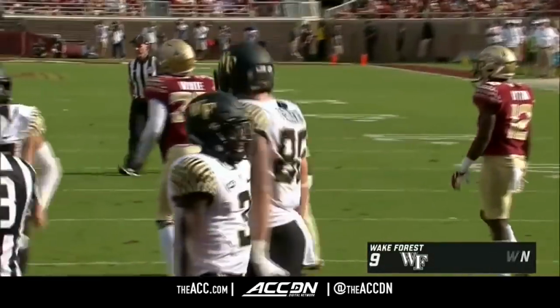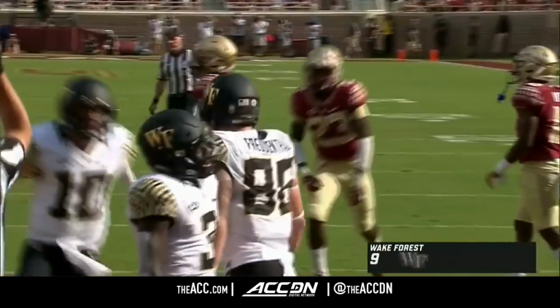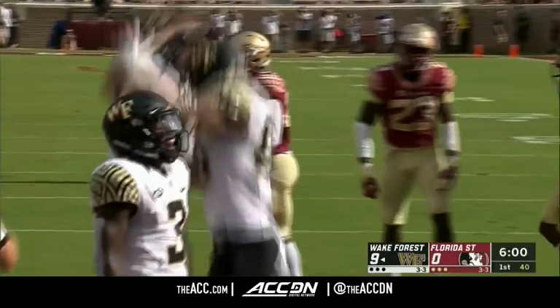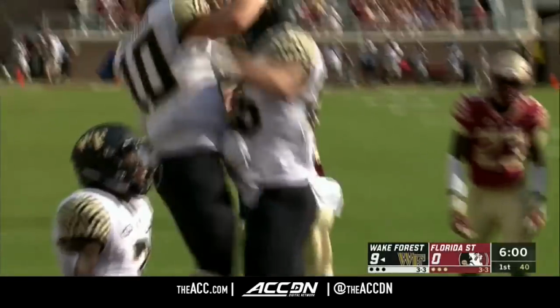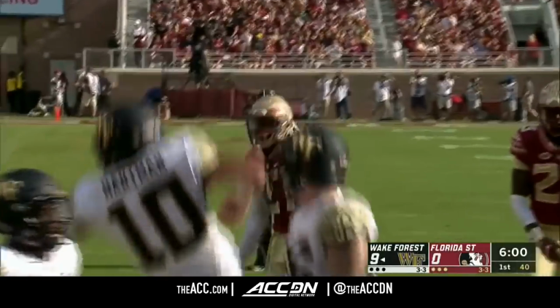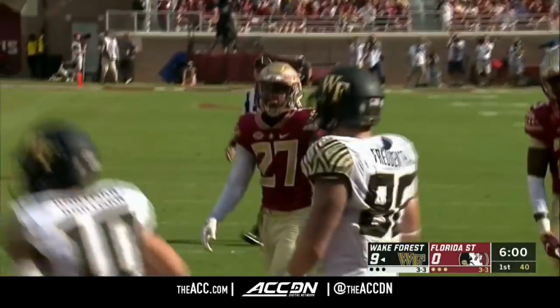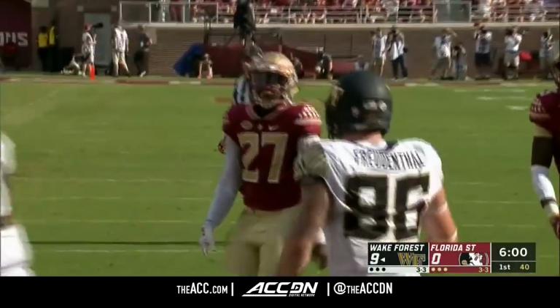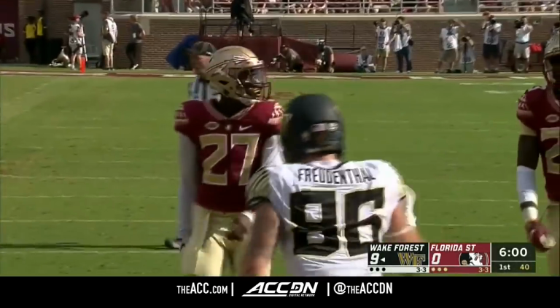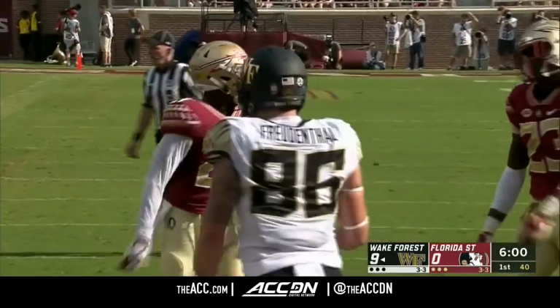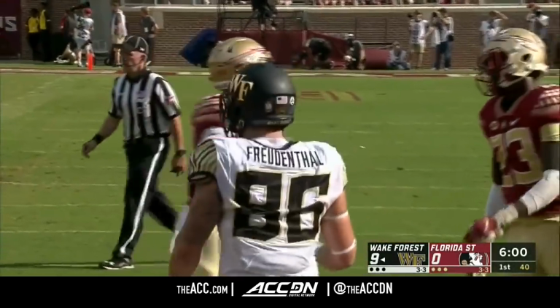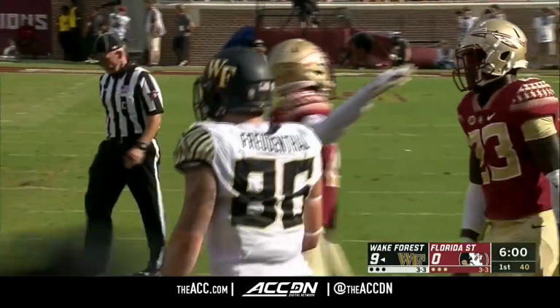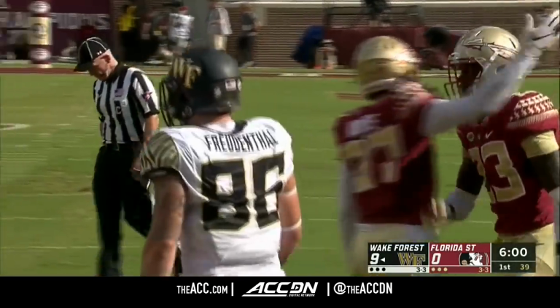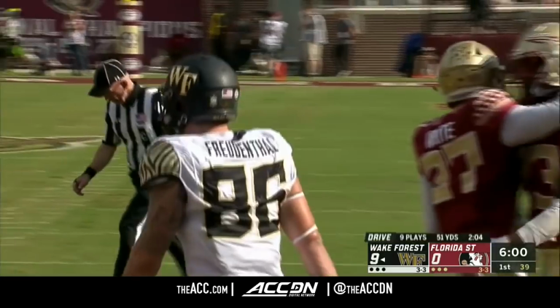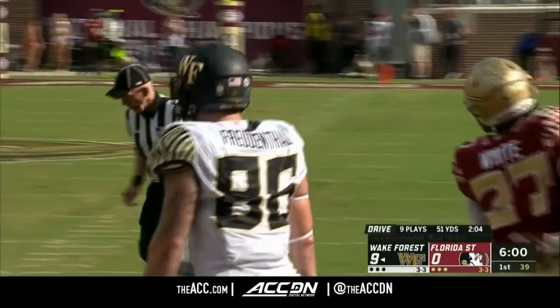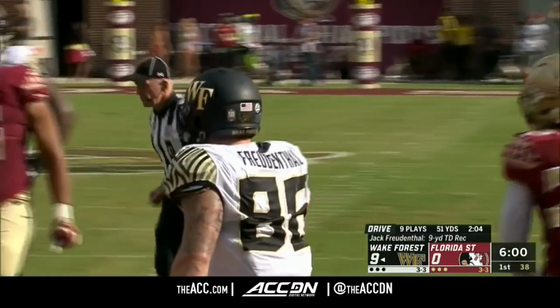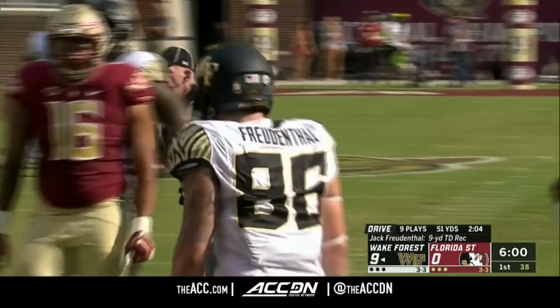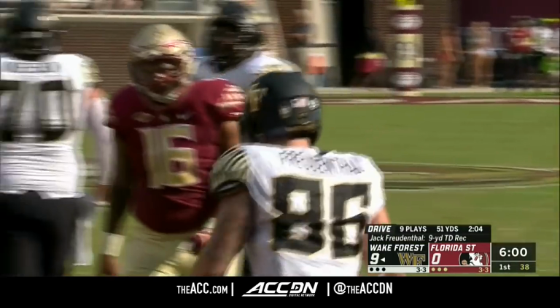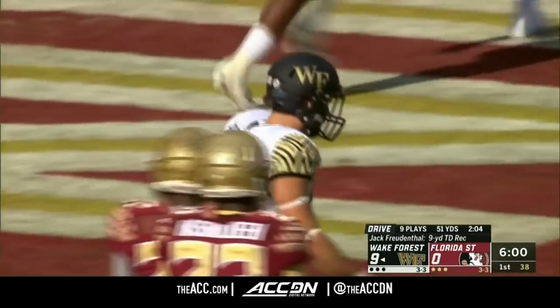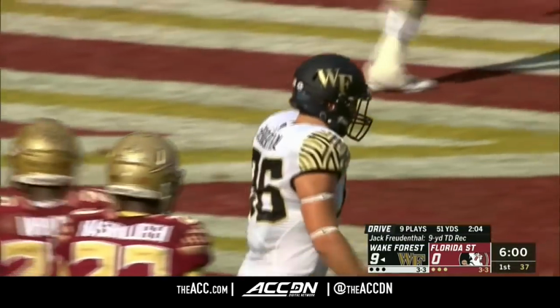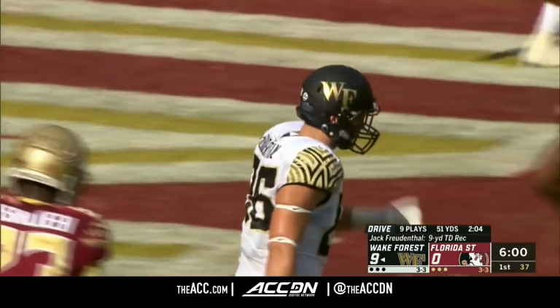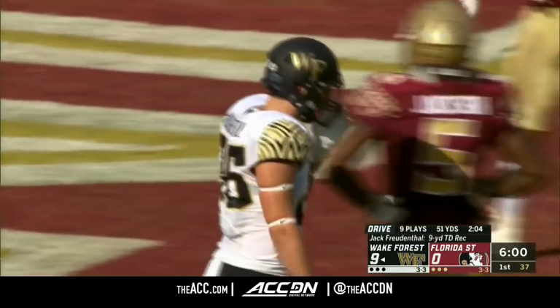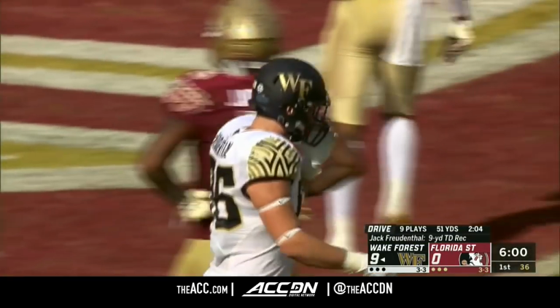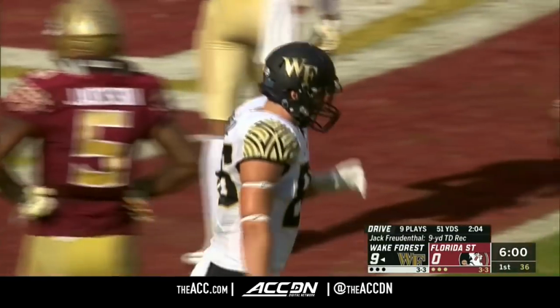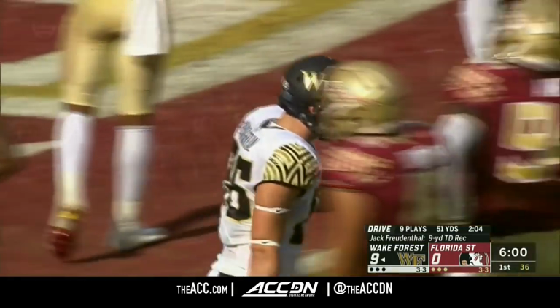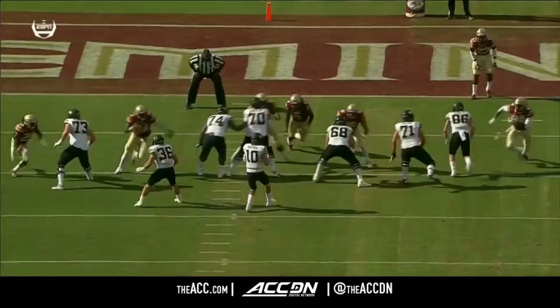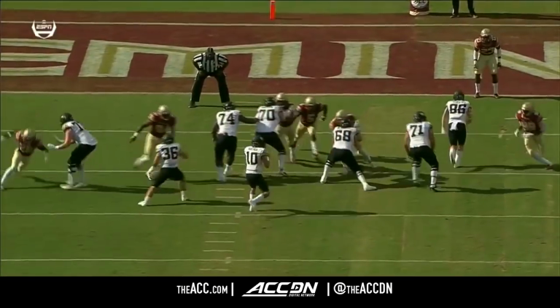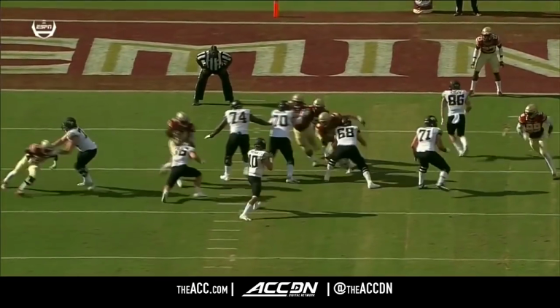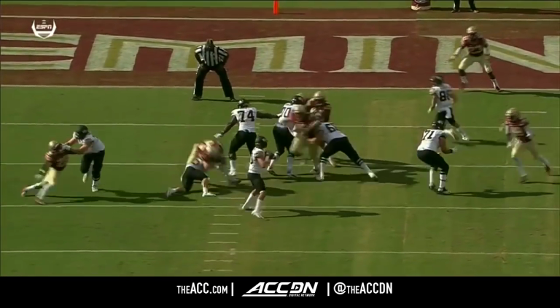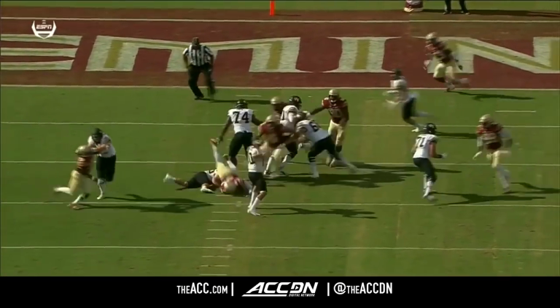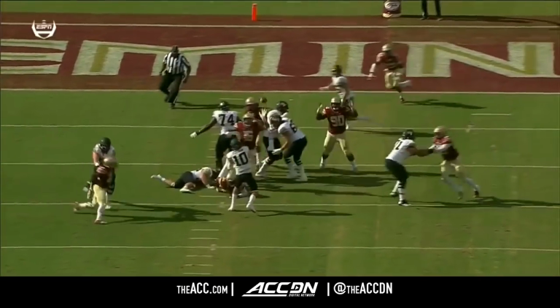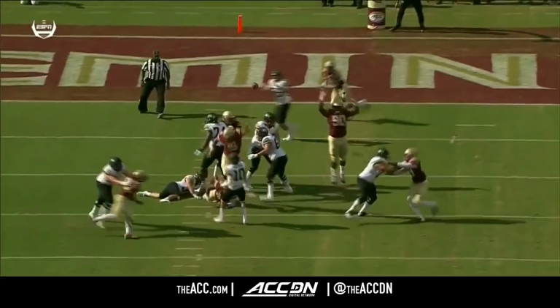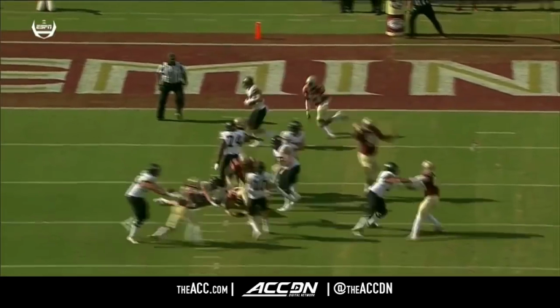Jack Frudenthal, the tight end. And it's the first touchdown in Tallahassee for Wake Forest. Hartman cannot be more impressive right now.